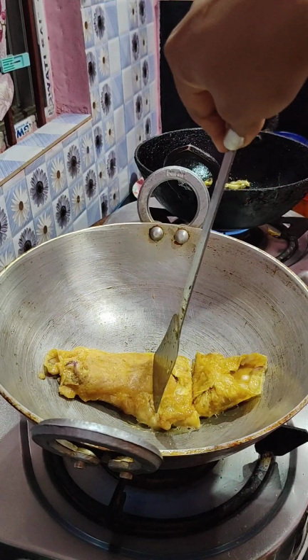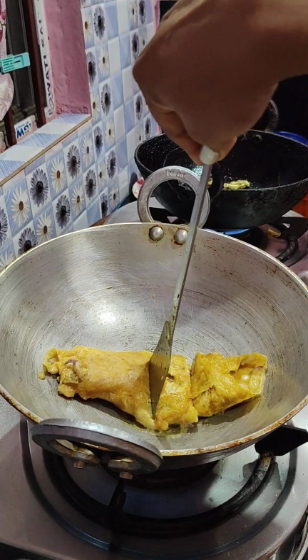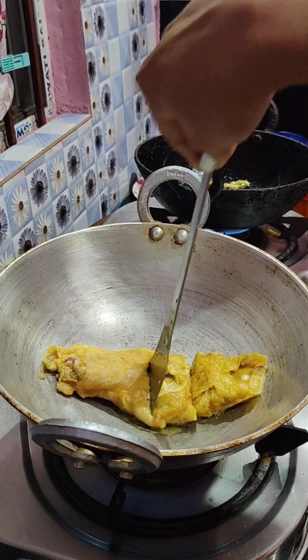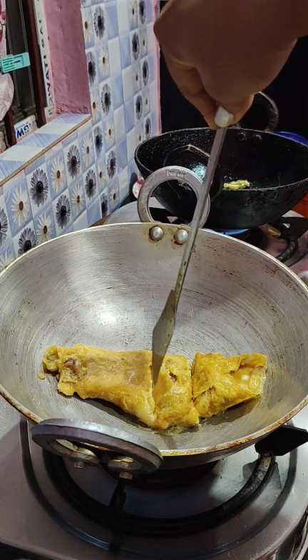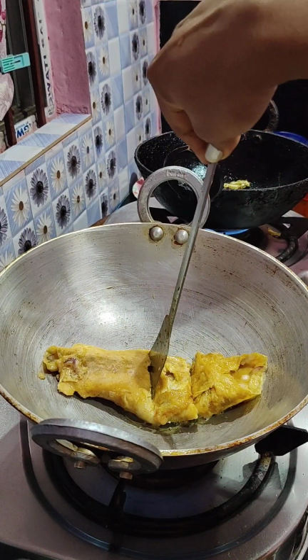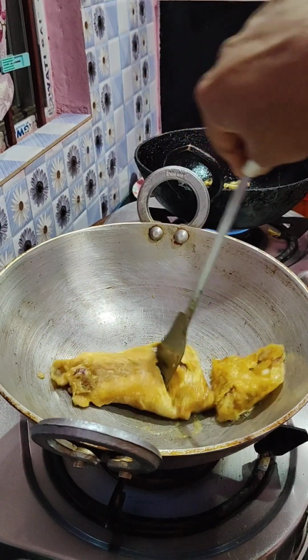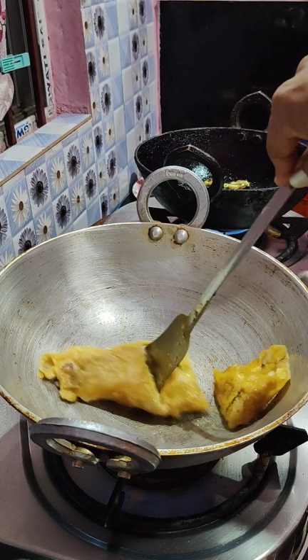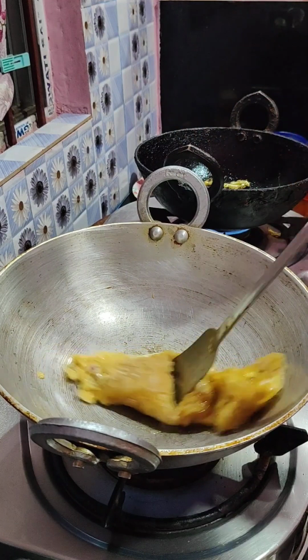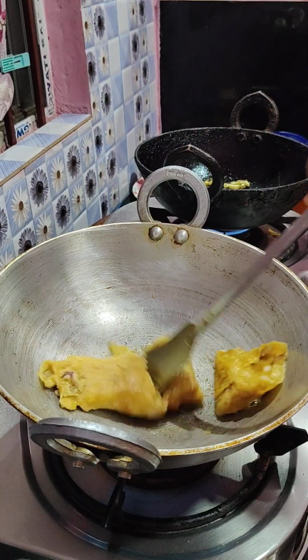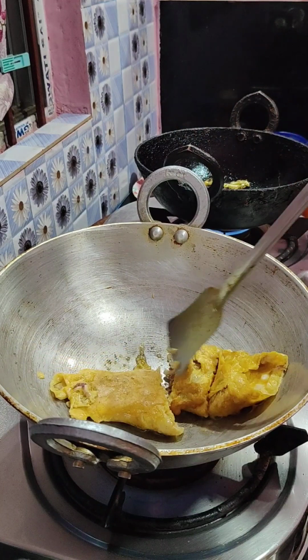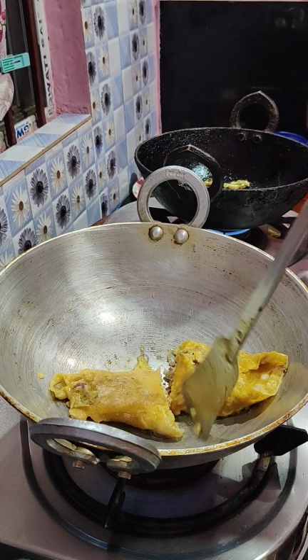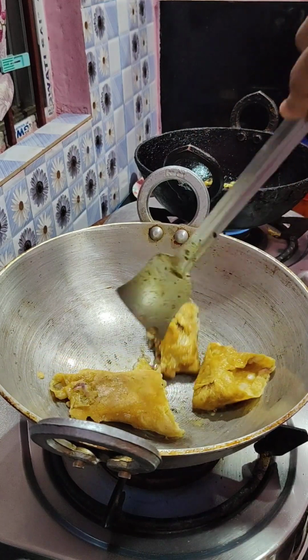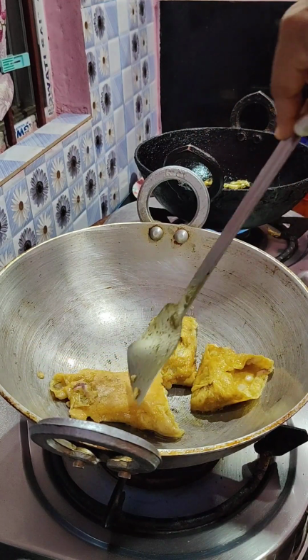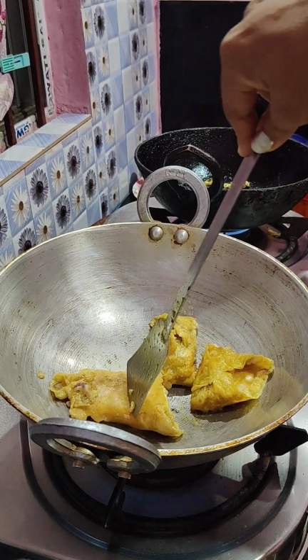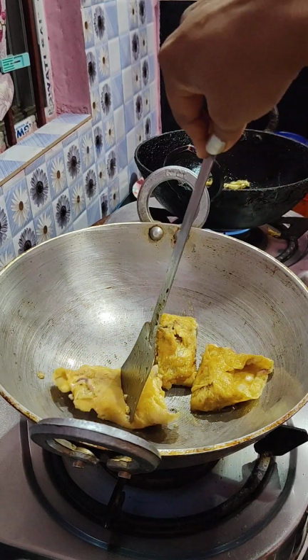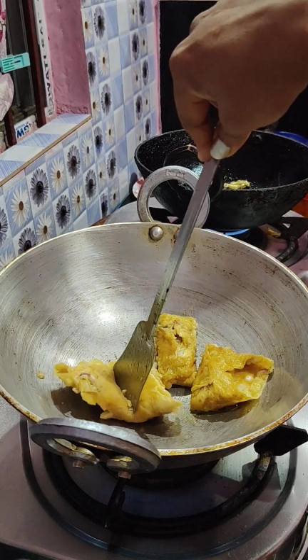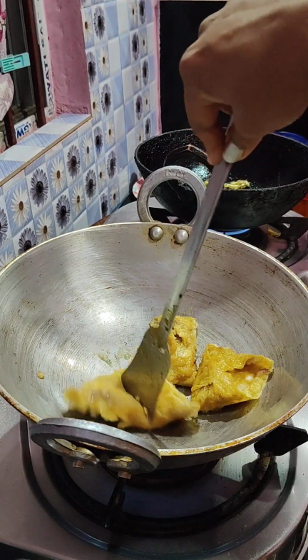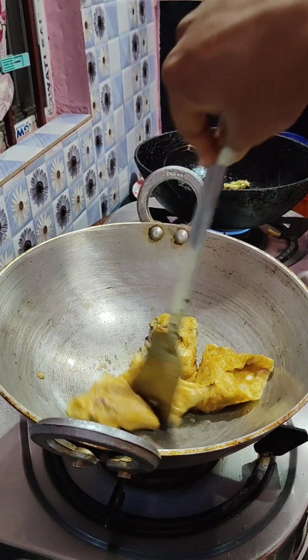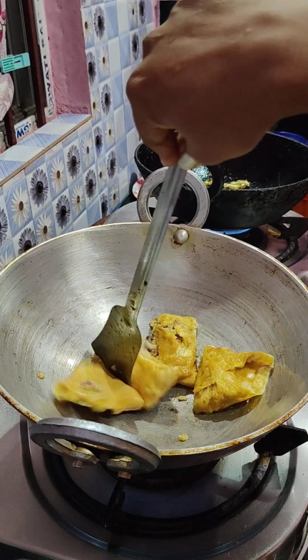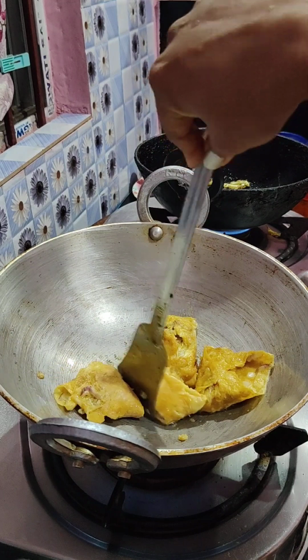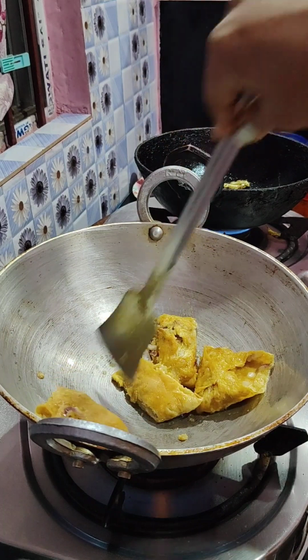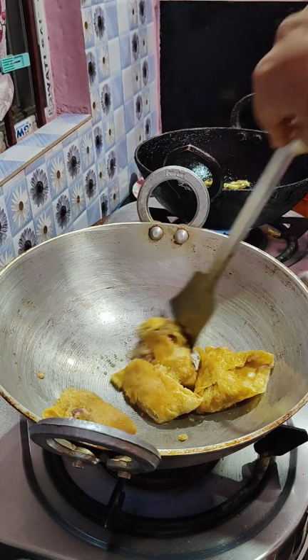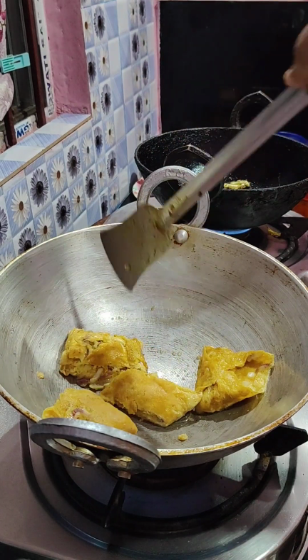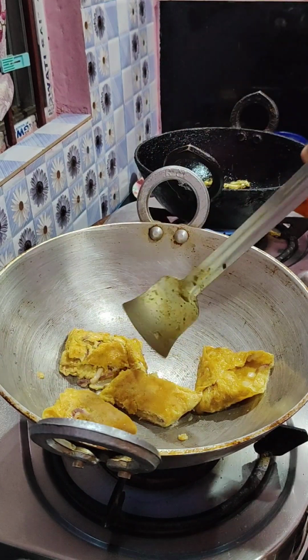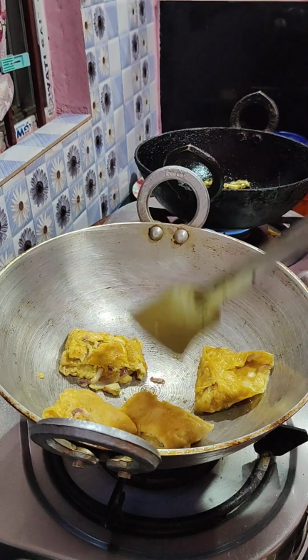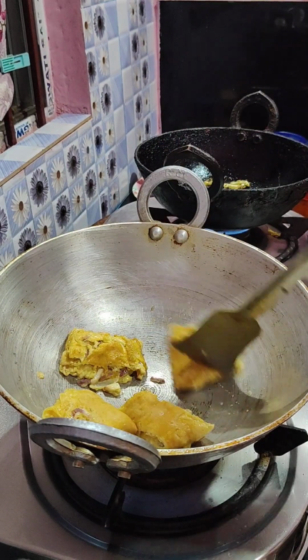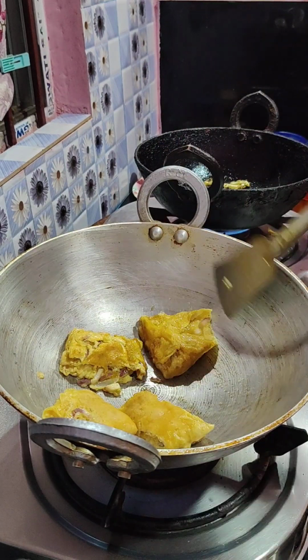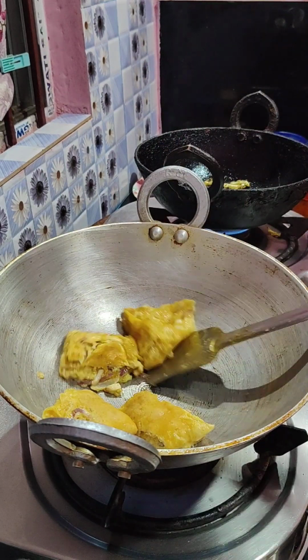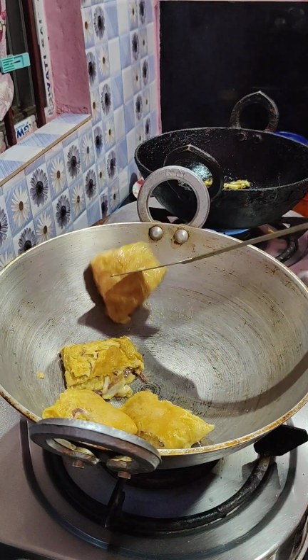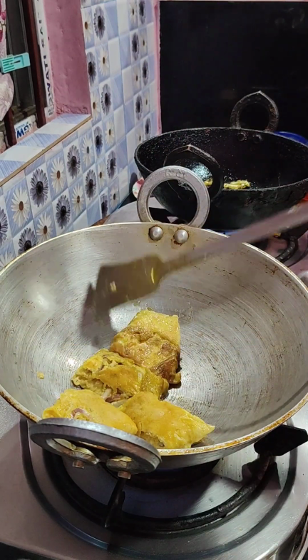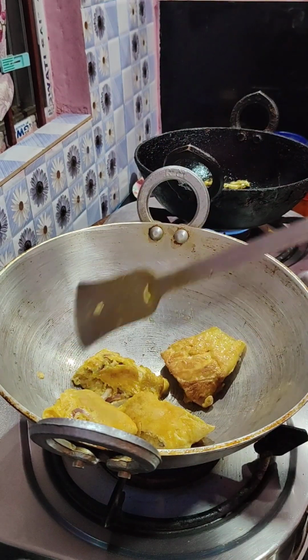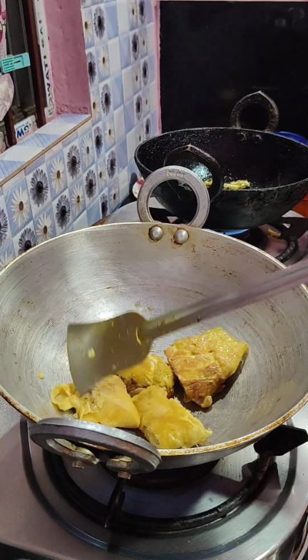I will make the red color for the color. I will make the brown color.